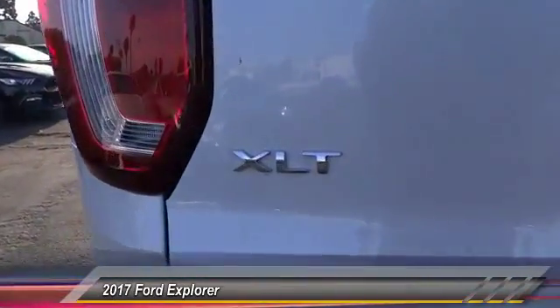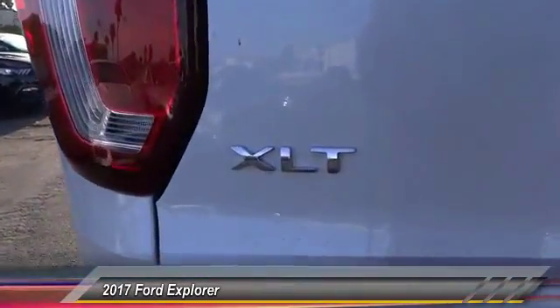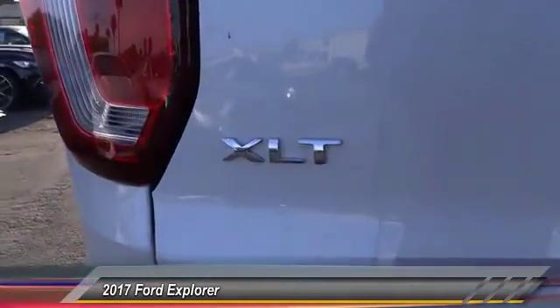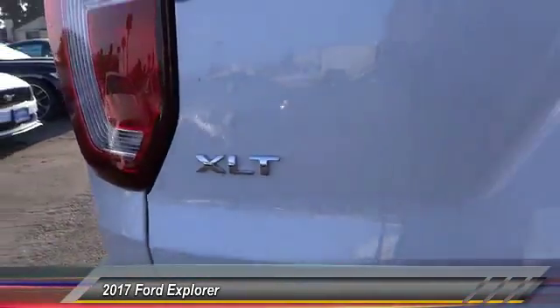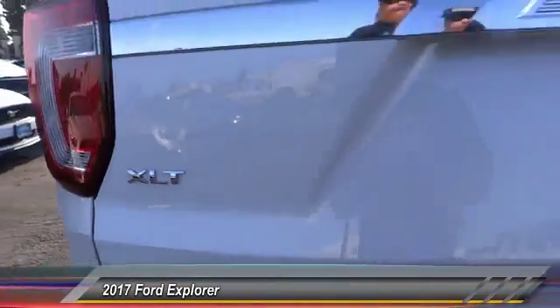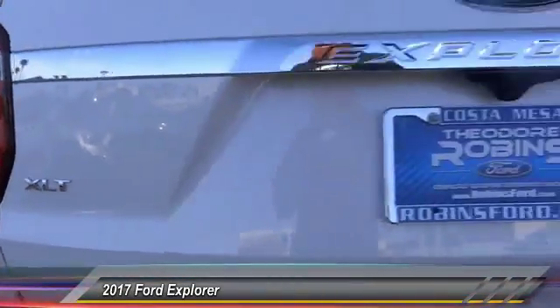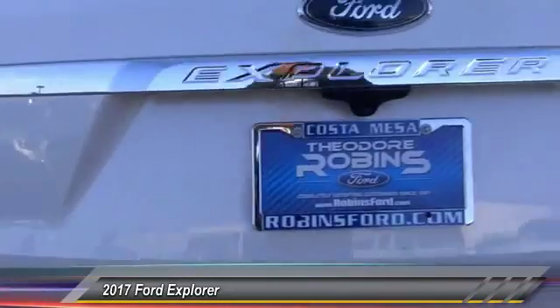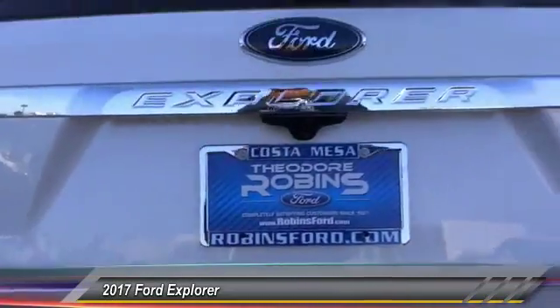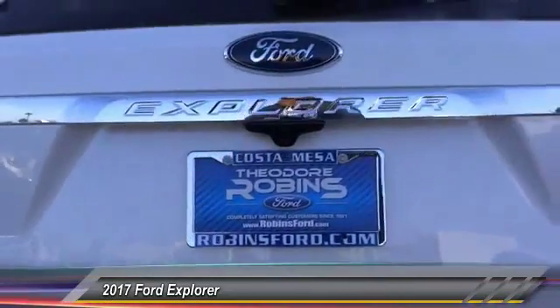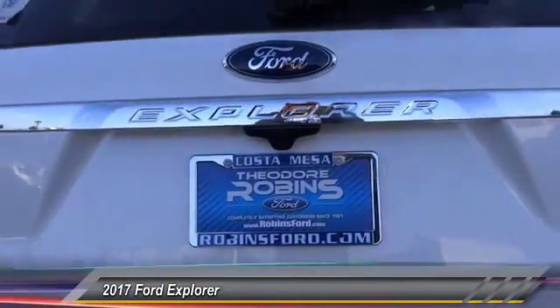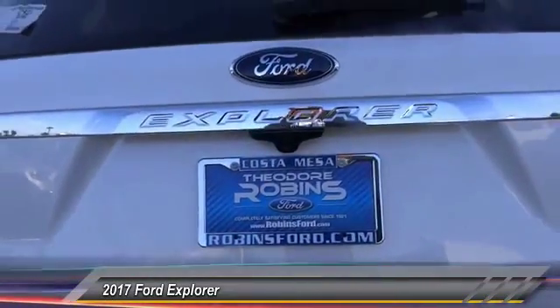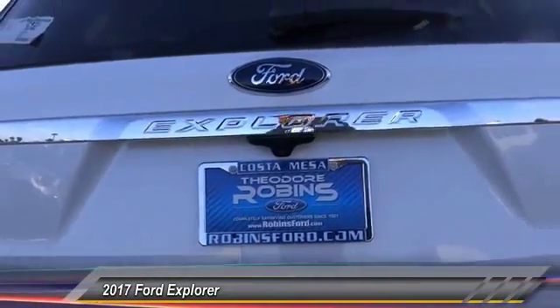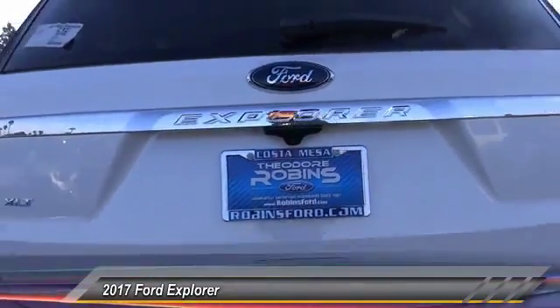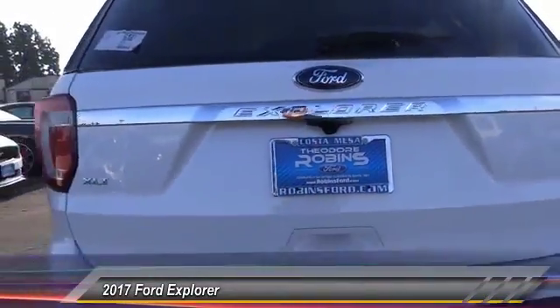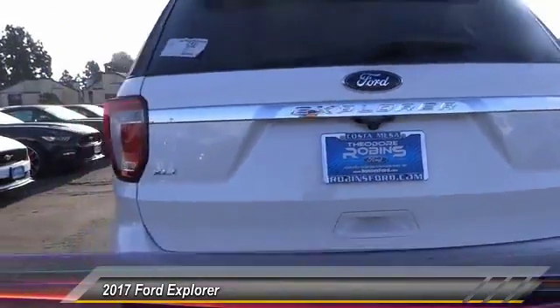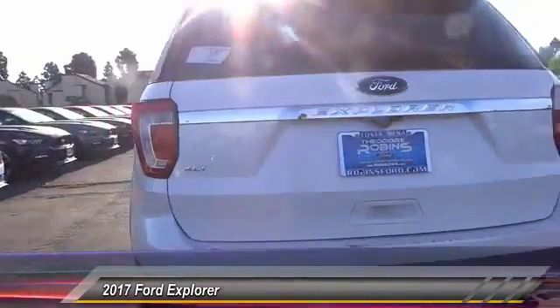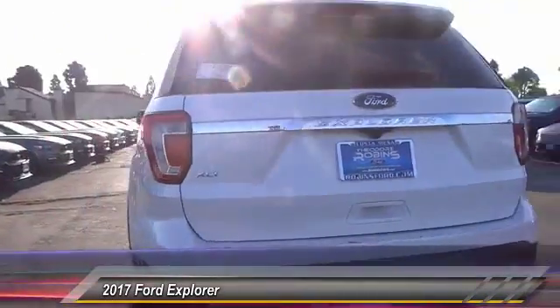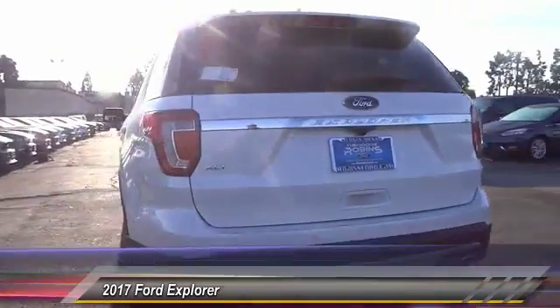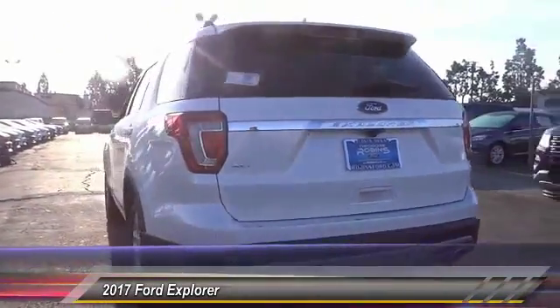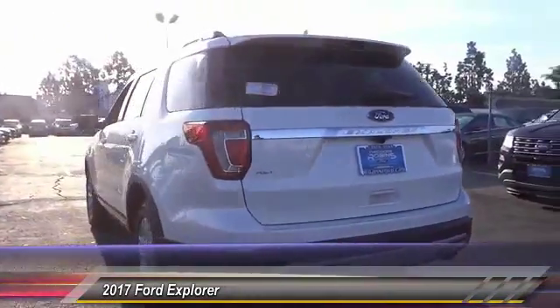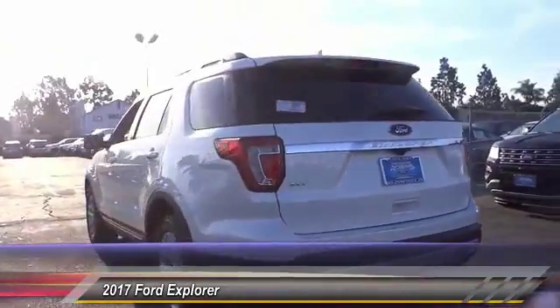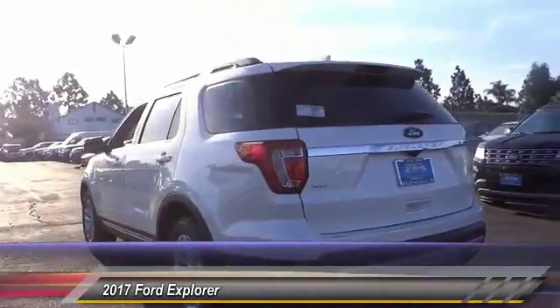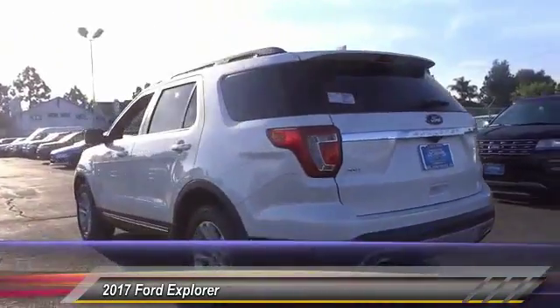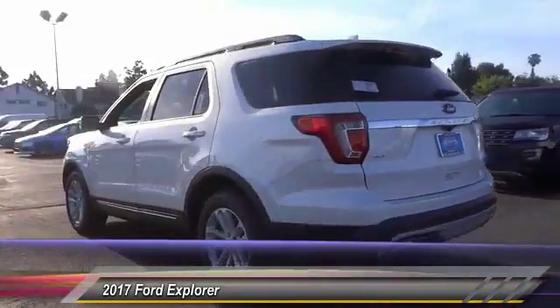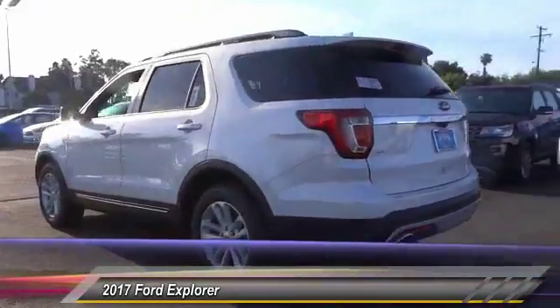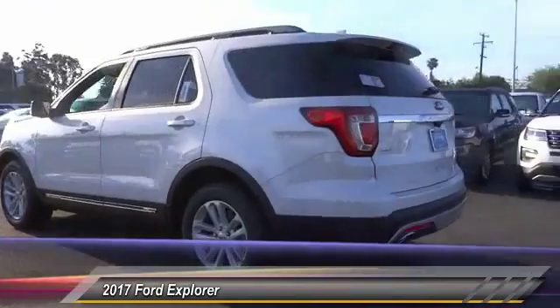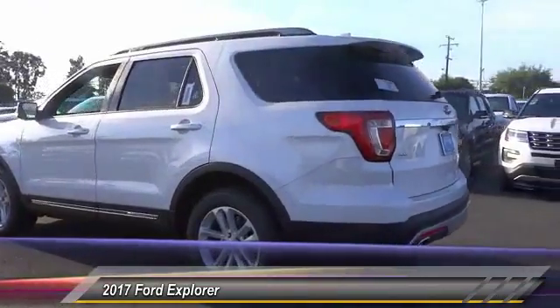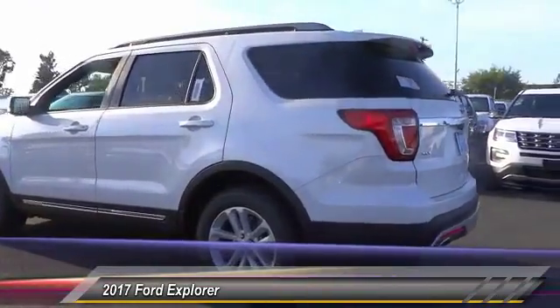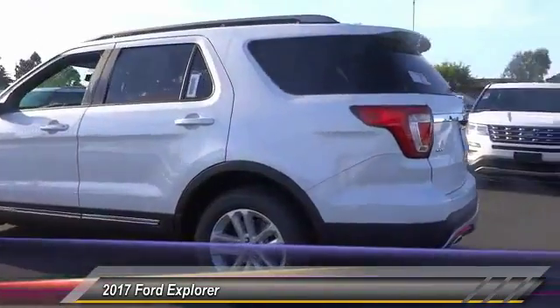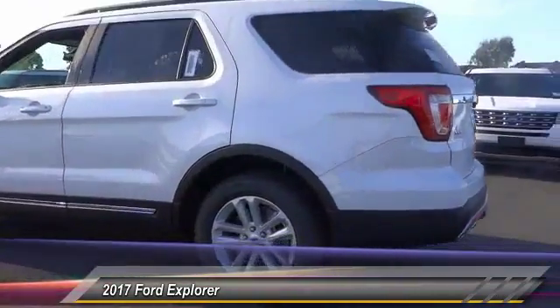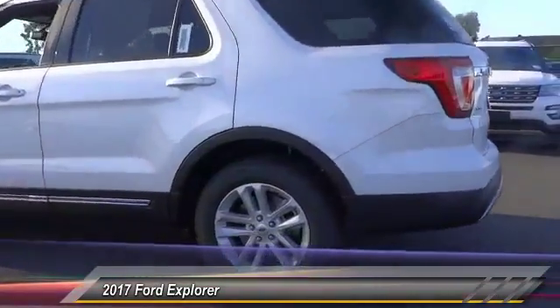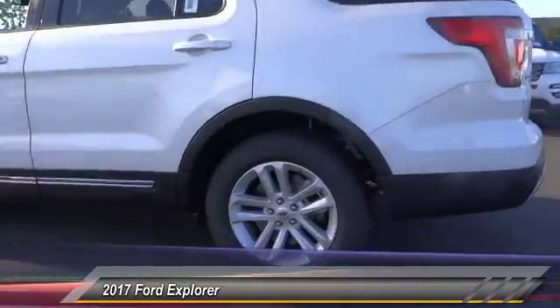Here are some of this vehicle's great options: anti-lock brakes, navigation system, backup camera, air conditioning, Bluetooth, alloy wheels.